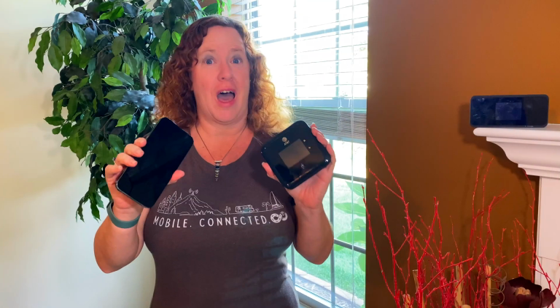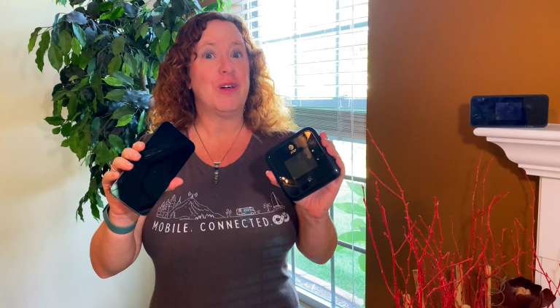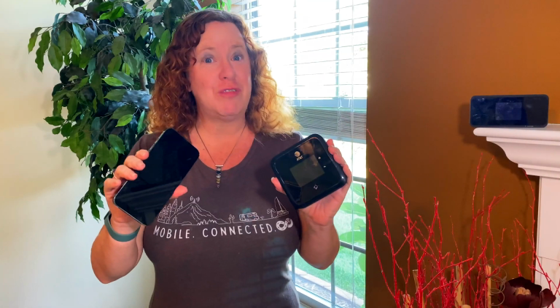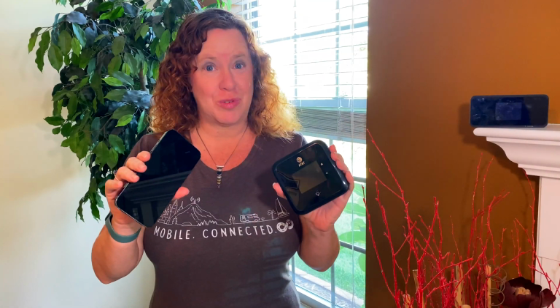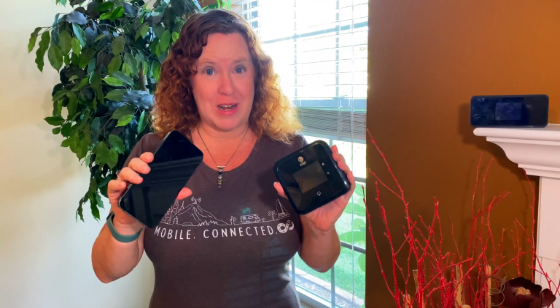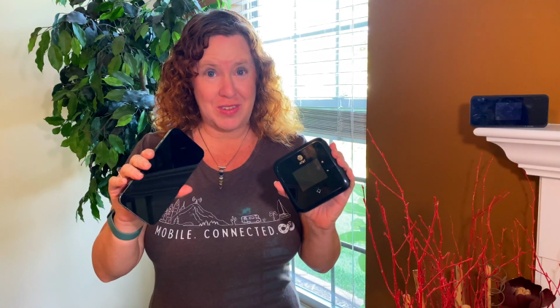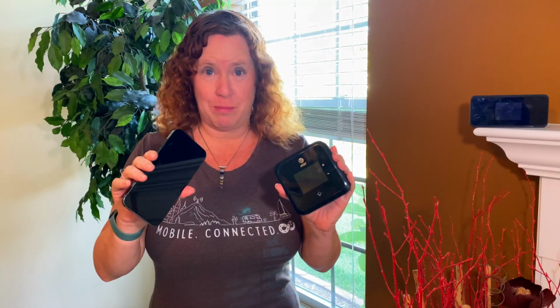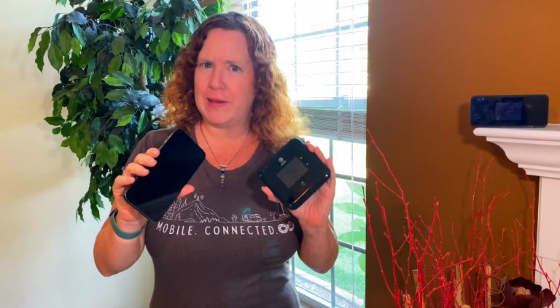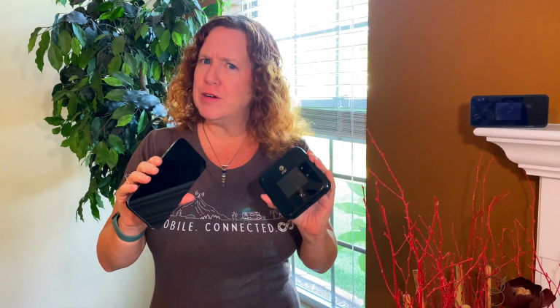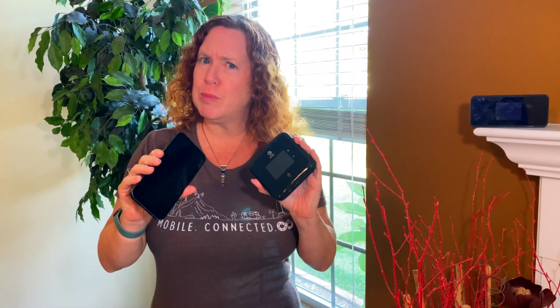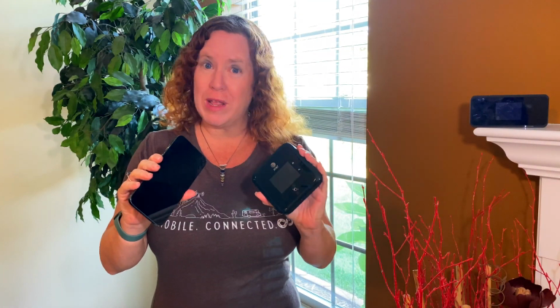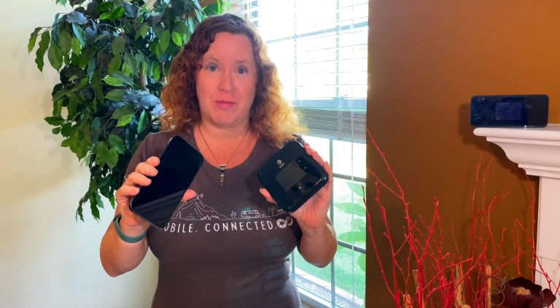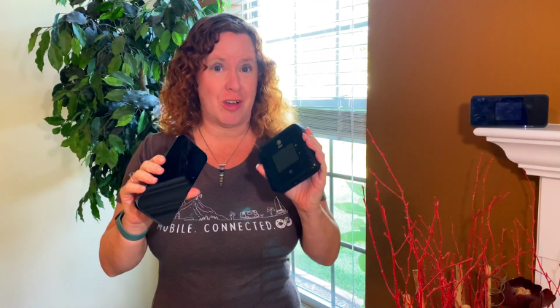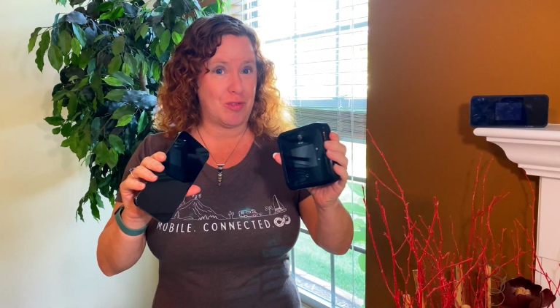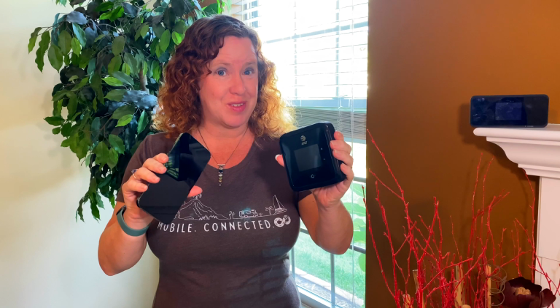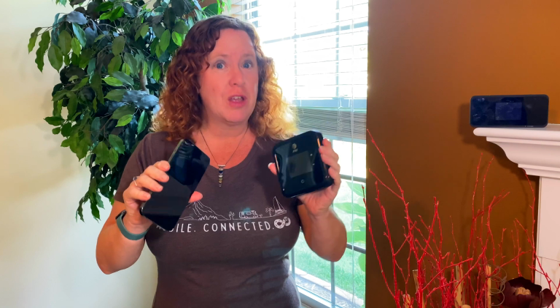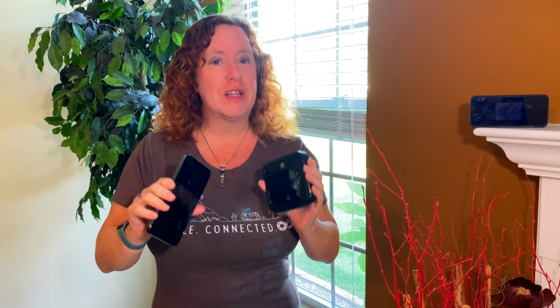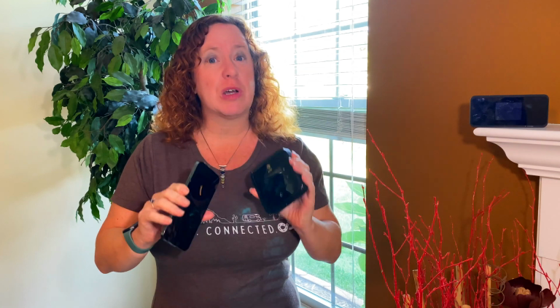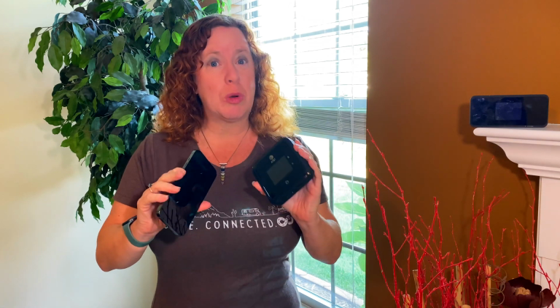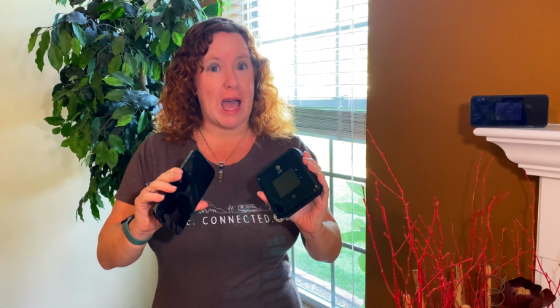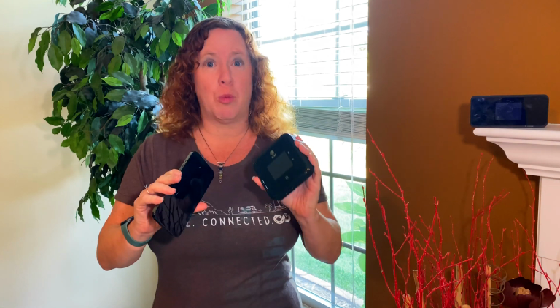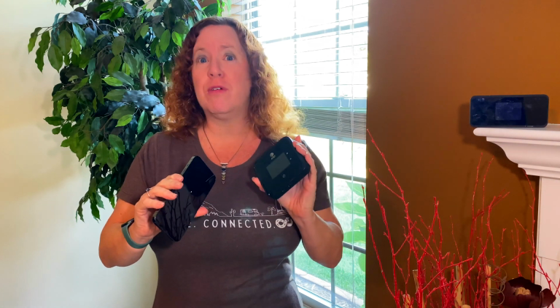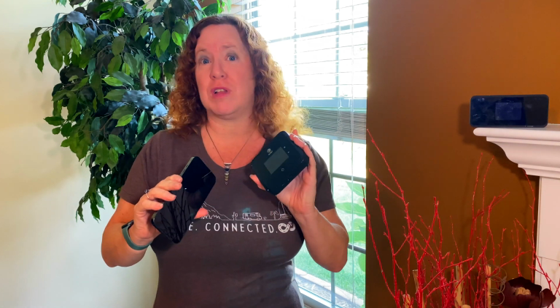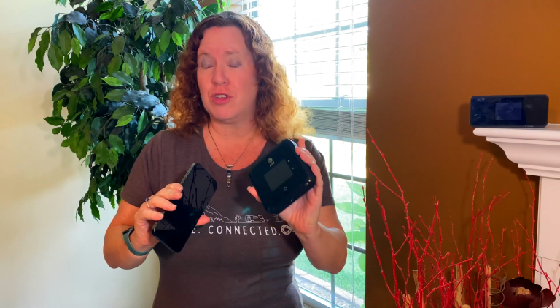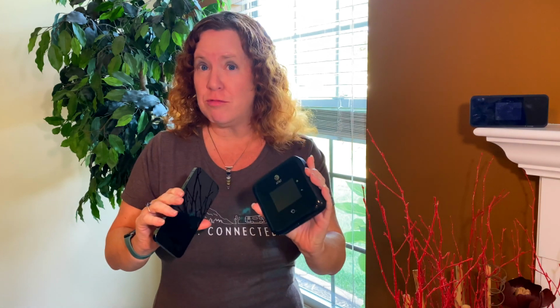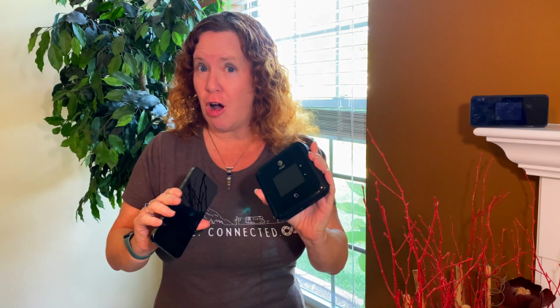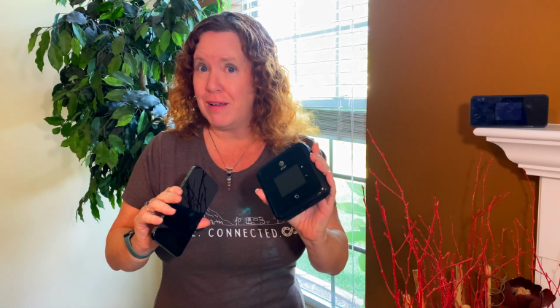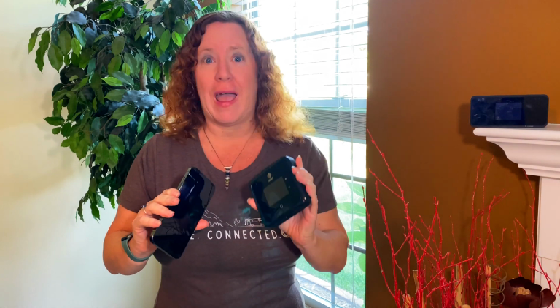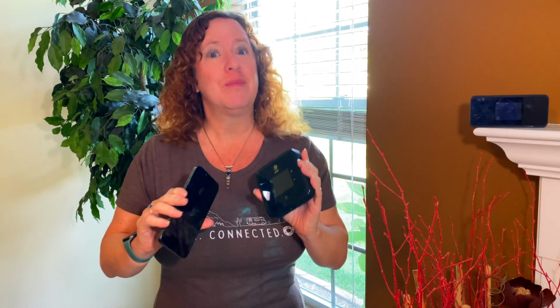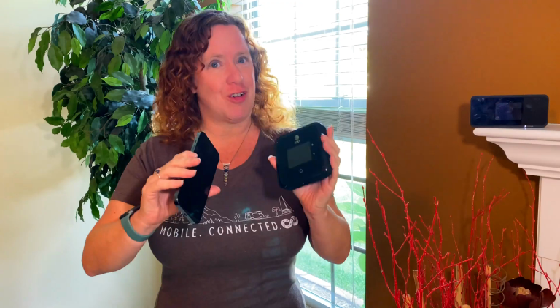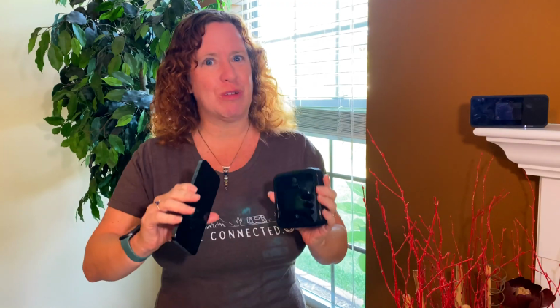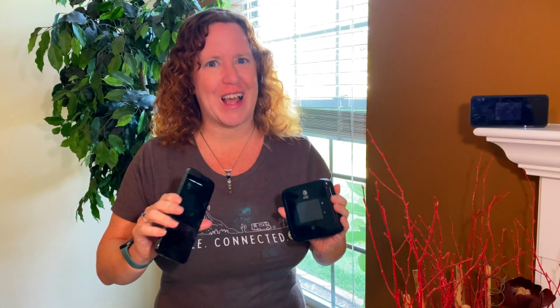Not all 5G is created the same and the carriers are reporting it differently on your device. So let's have a quick recap on what those flavors of 5G are and how to know what you're connecting to.